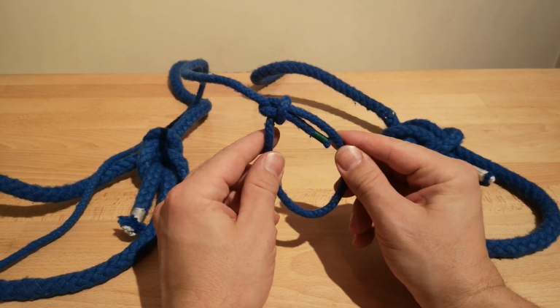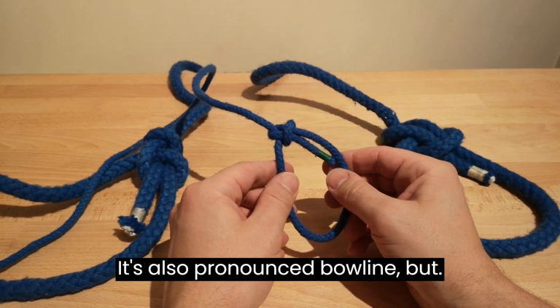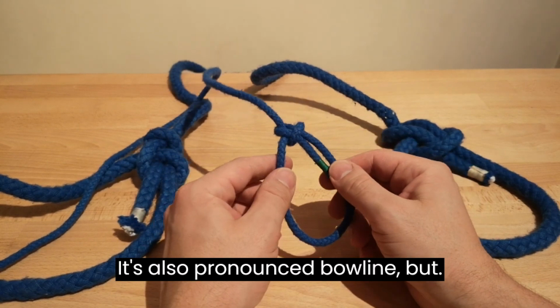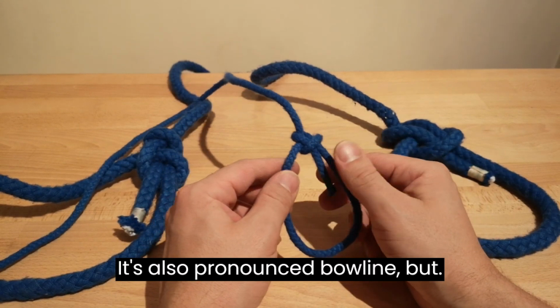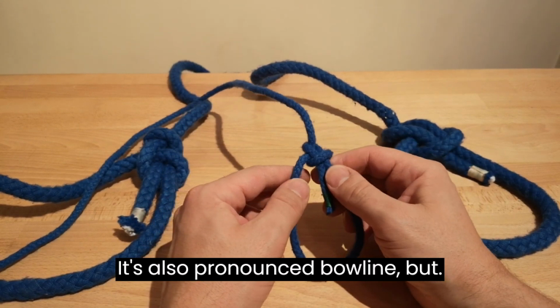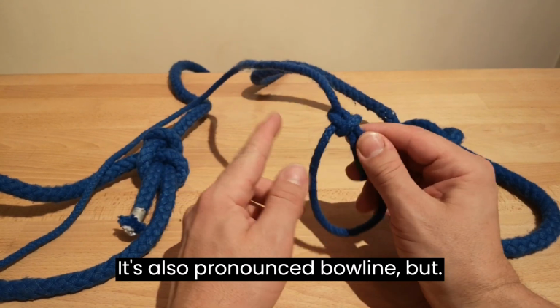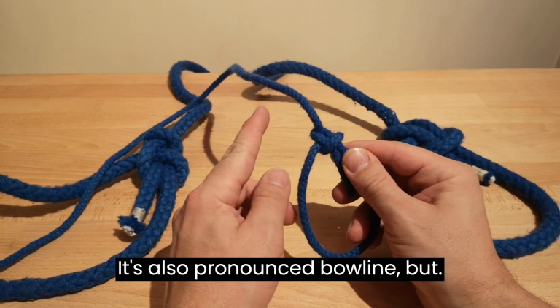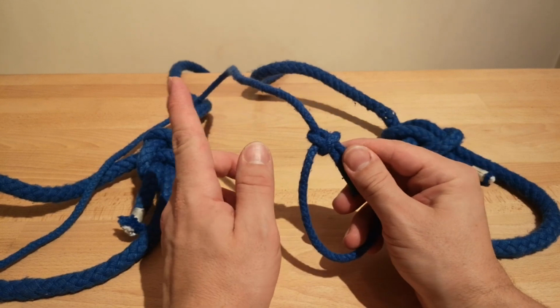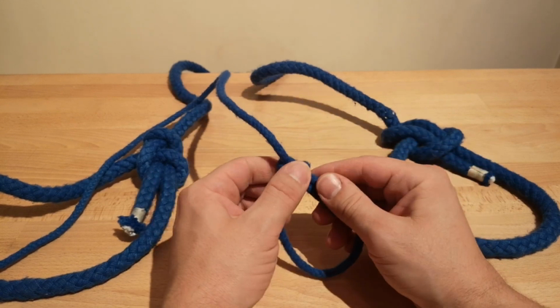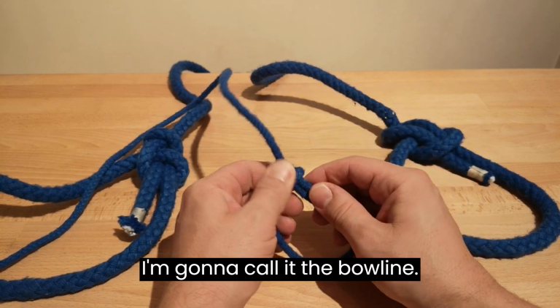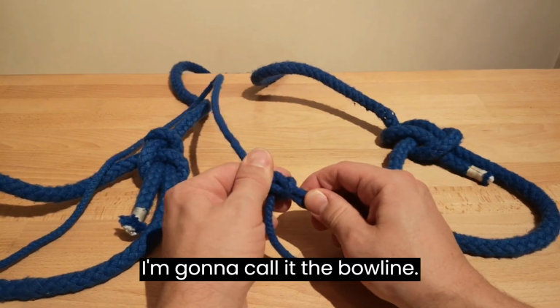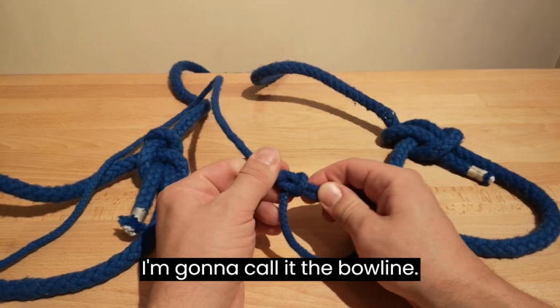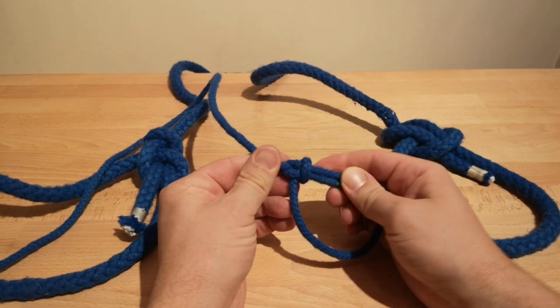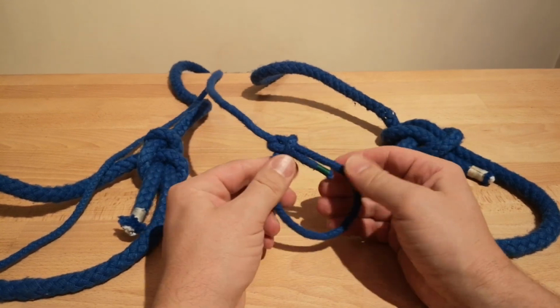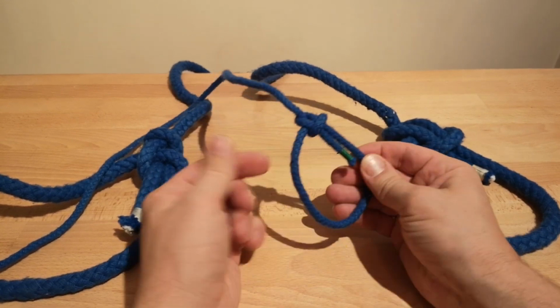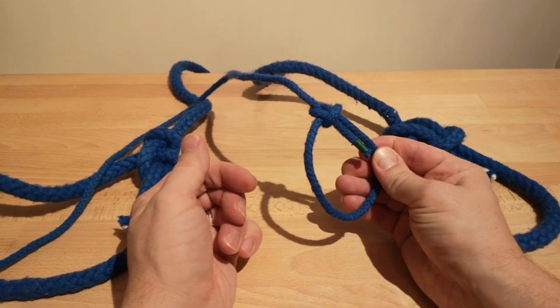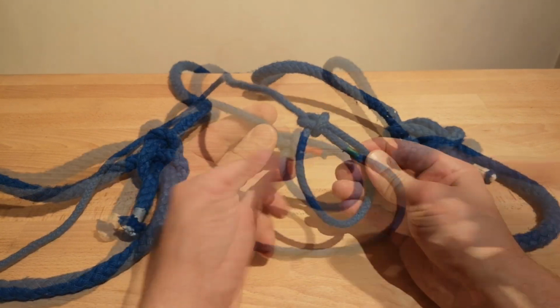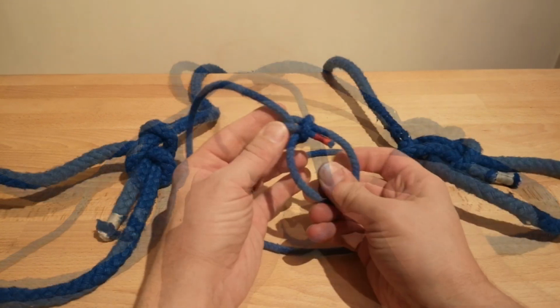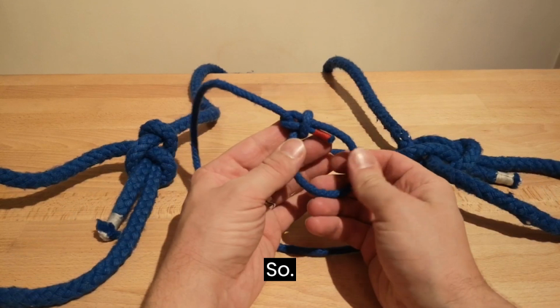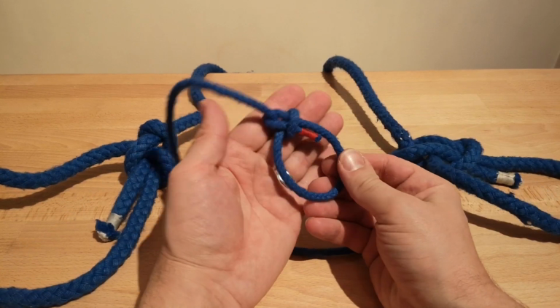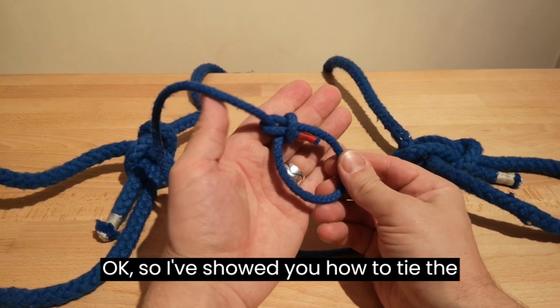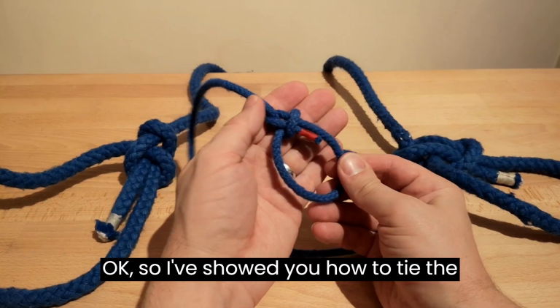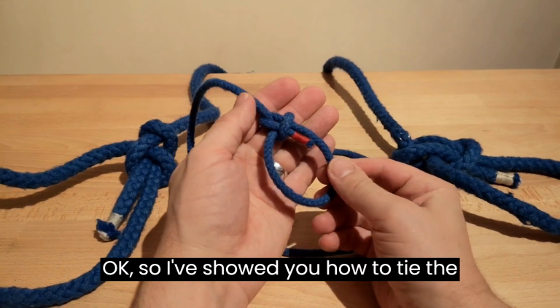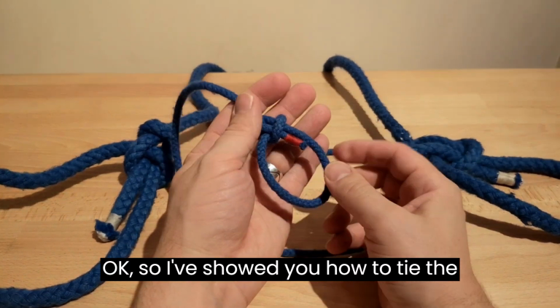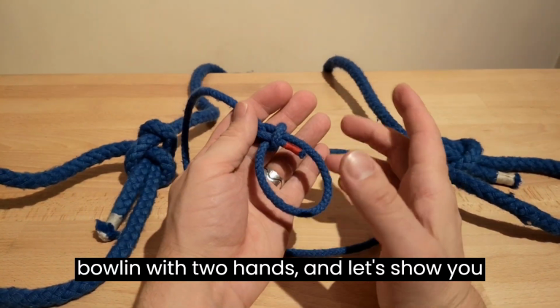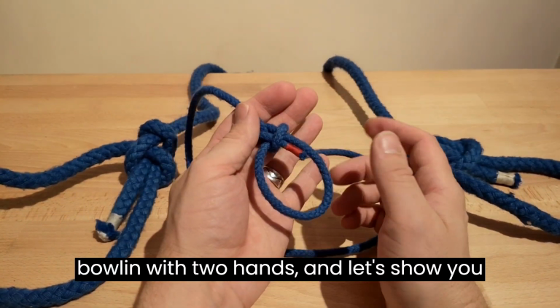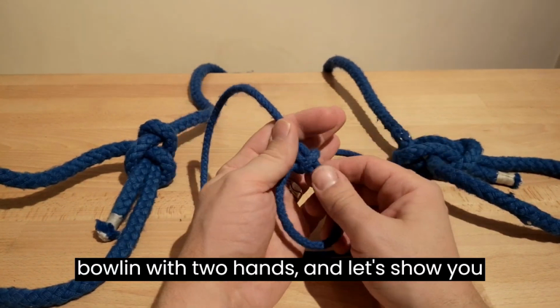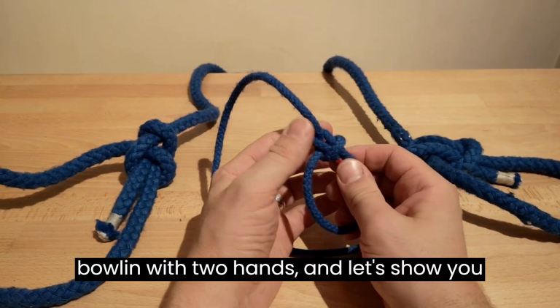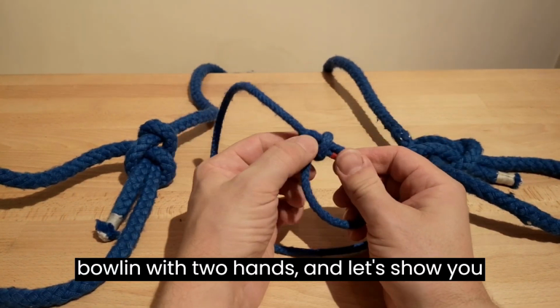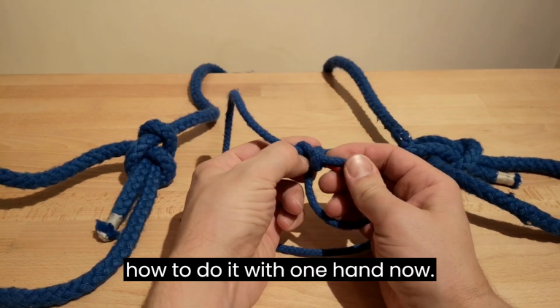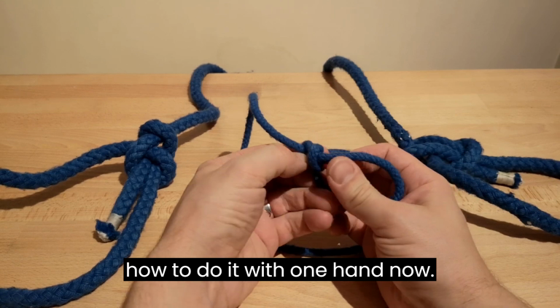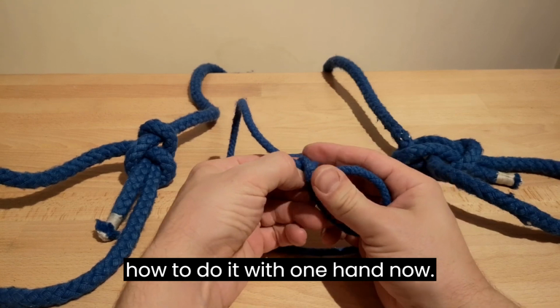It's also pronounced 'bowline' but I'm going to call it the bowline. I've shown you how to tie the bowline with two hands — let's show you how to do it with one hand now.